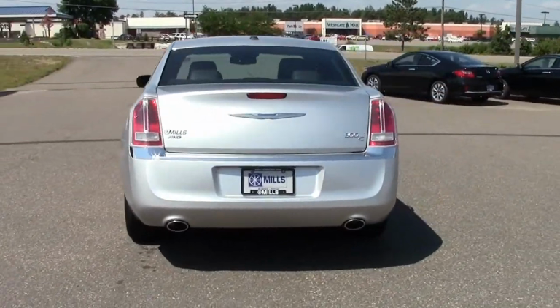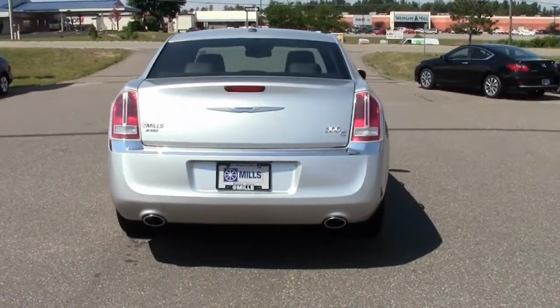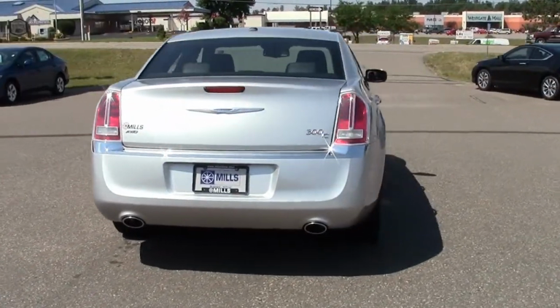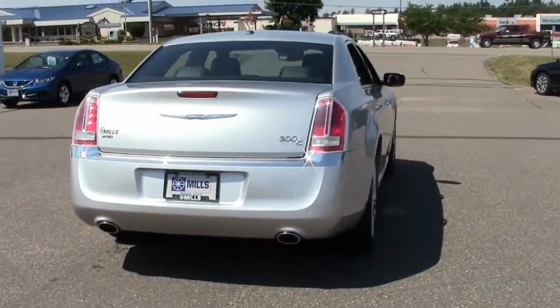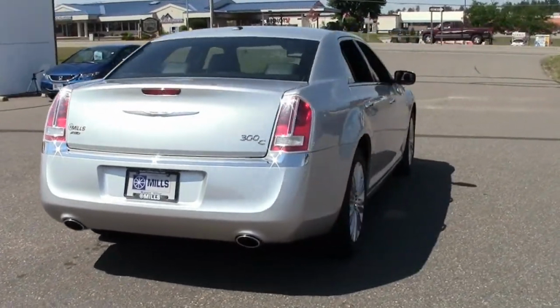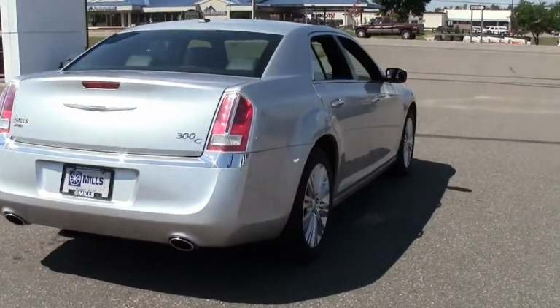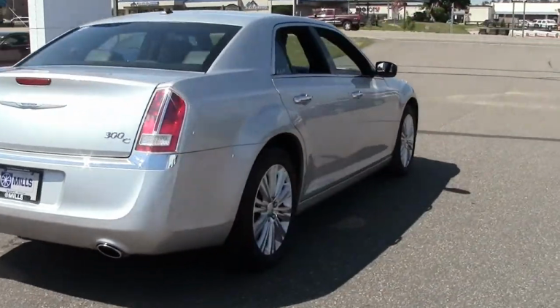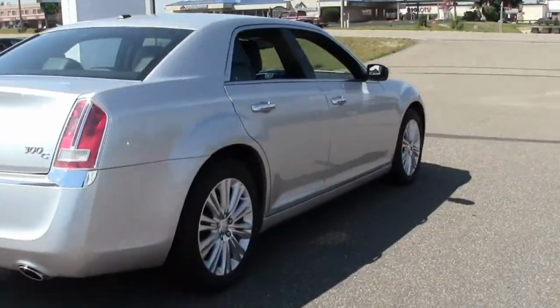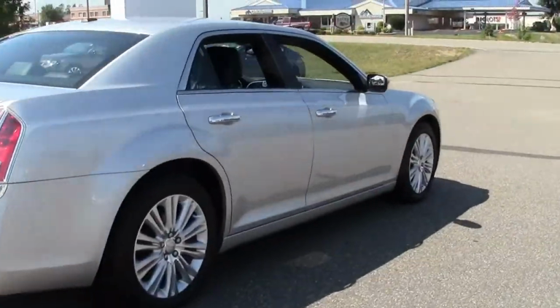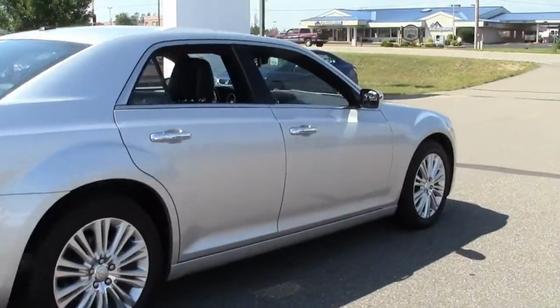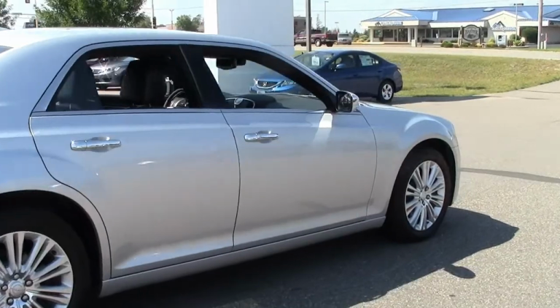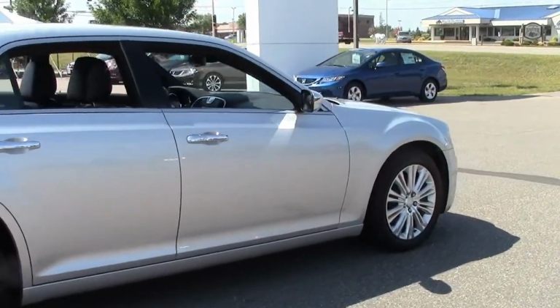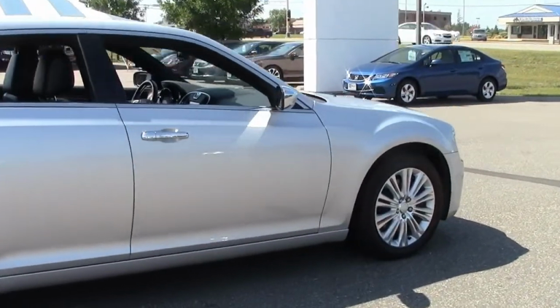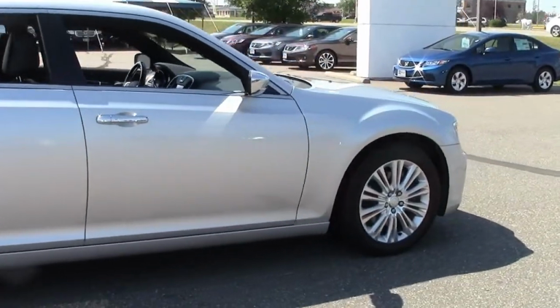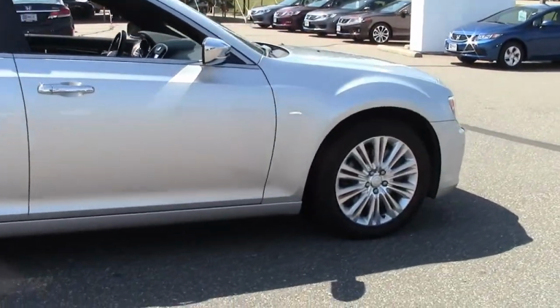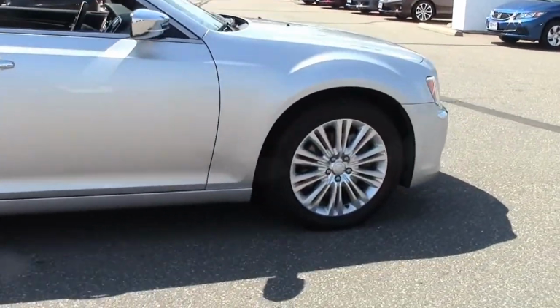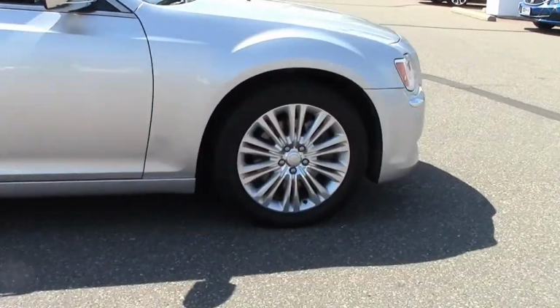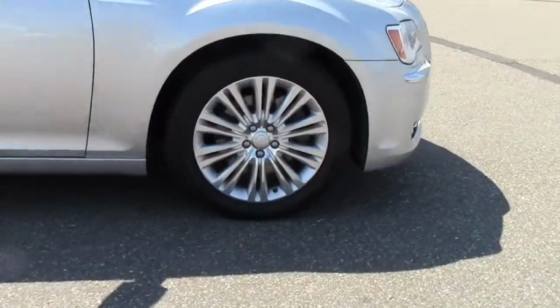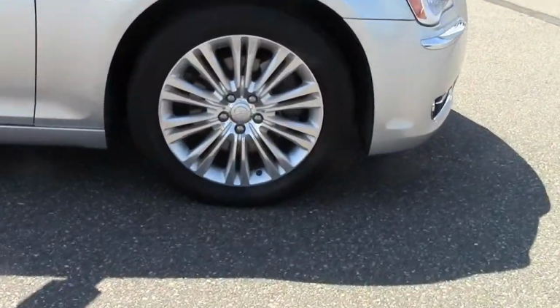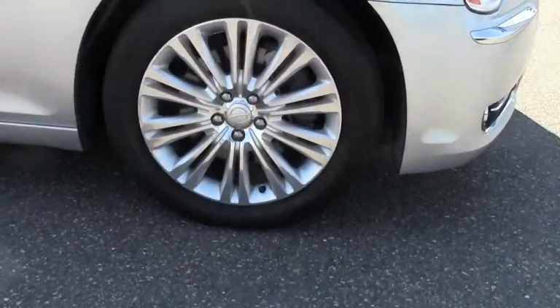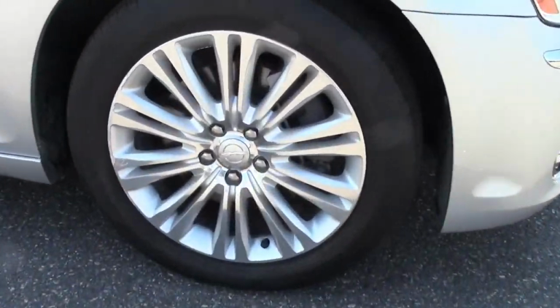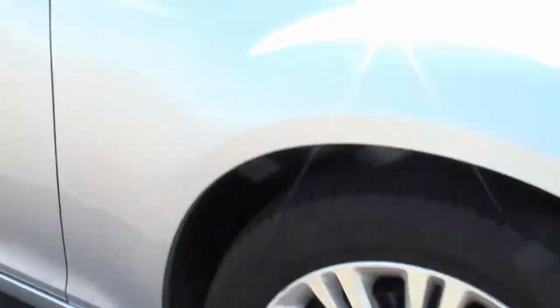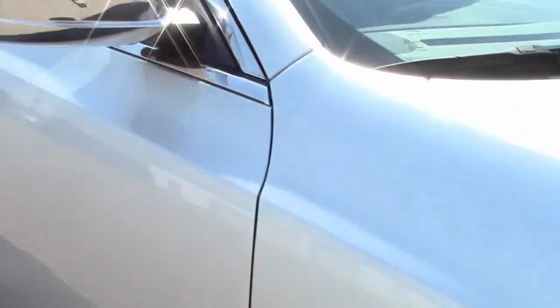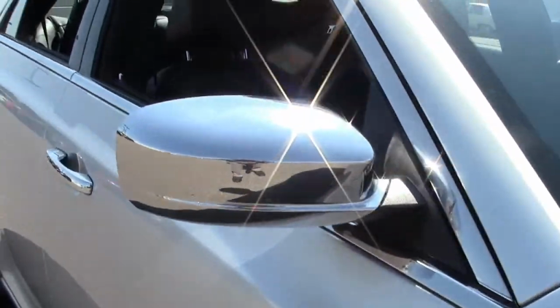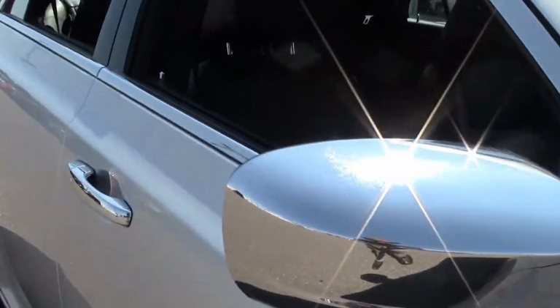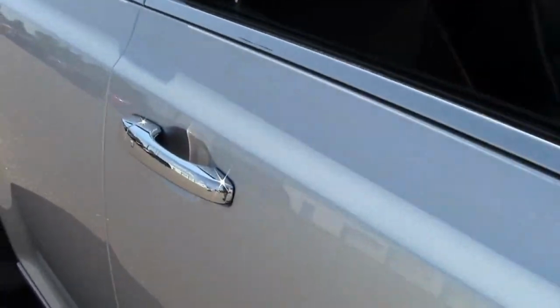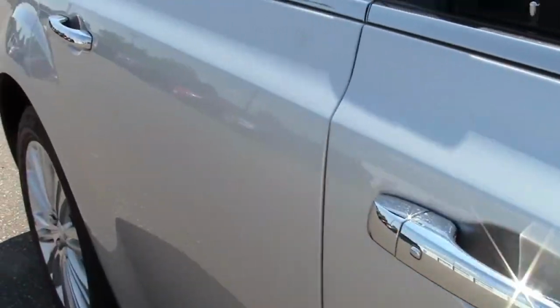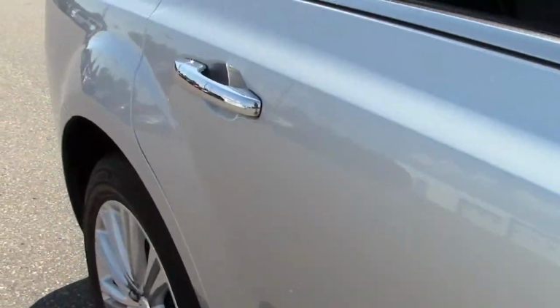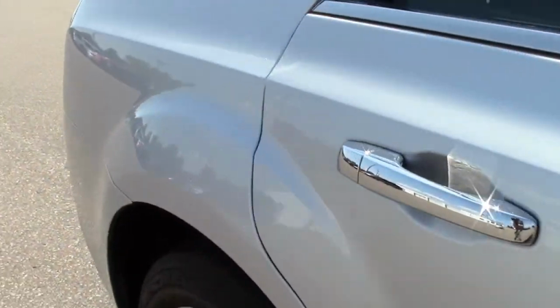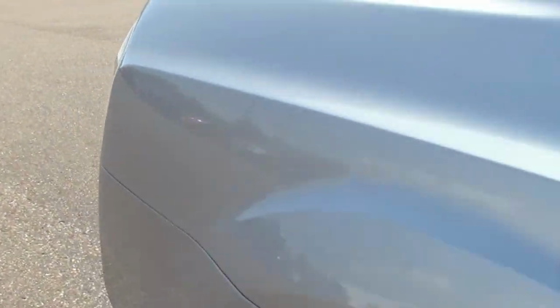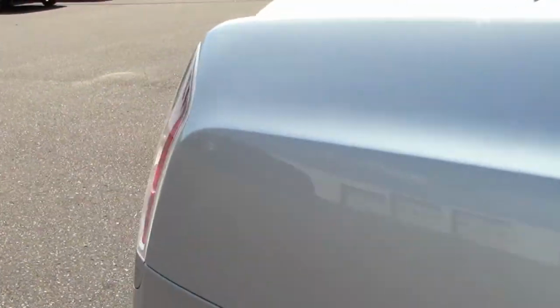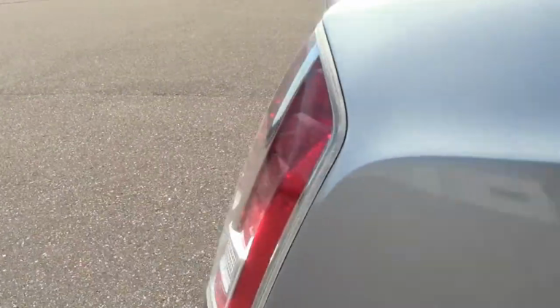Stock number 6U130031. This modern luxury muscle car is powered by a 5.7 liter V8 Hemi, the largest engine available for the 300, and a 5-speed automatic transmission with manual shiftability.